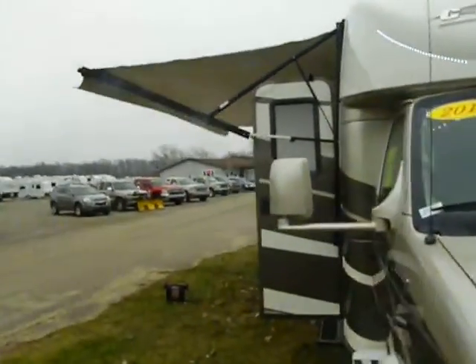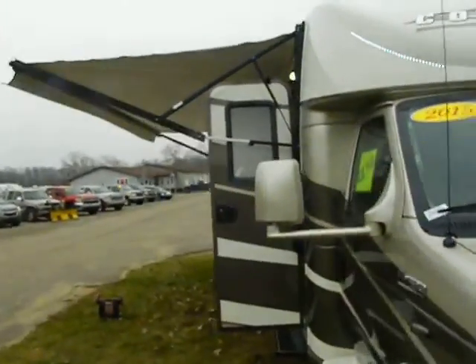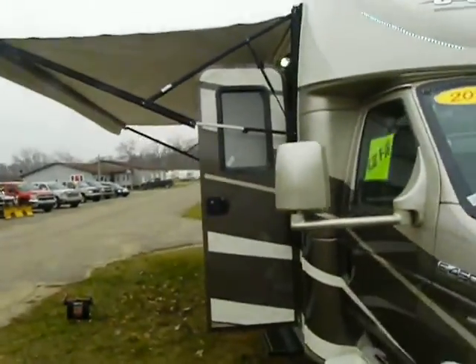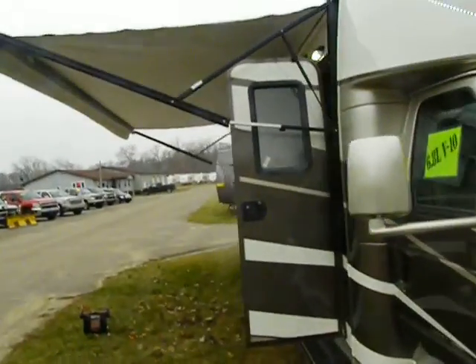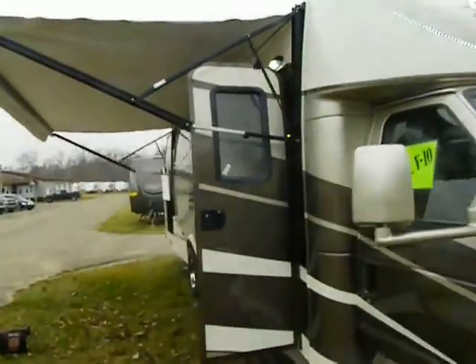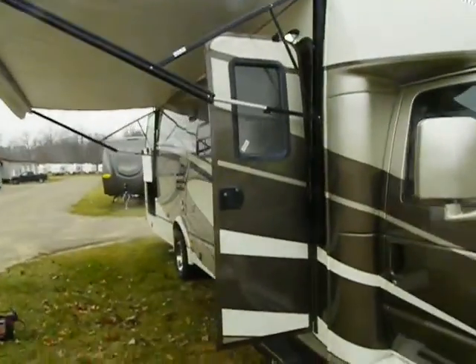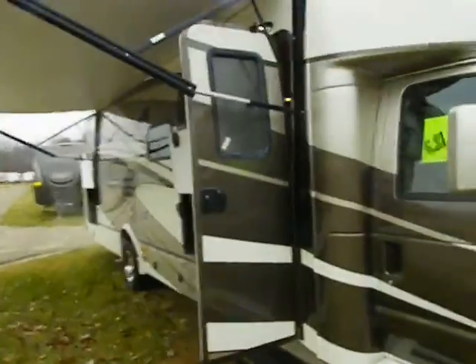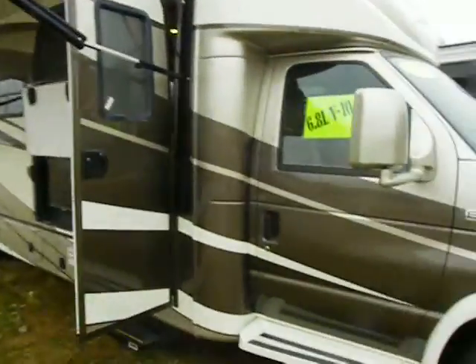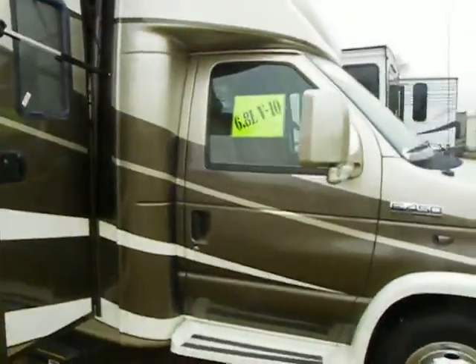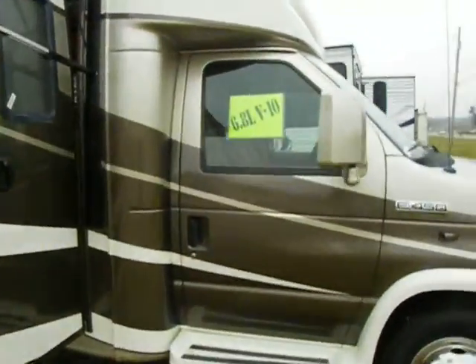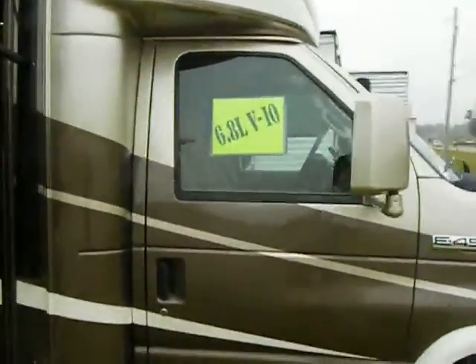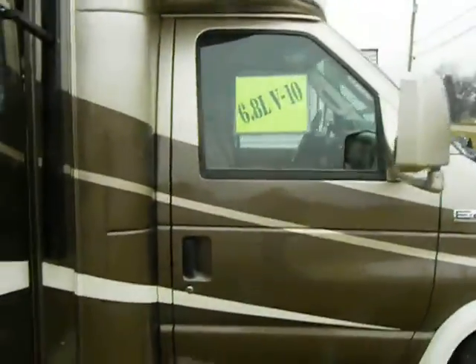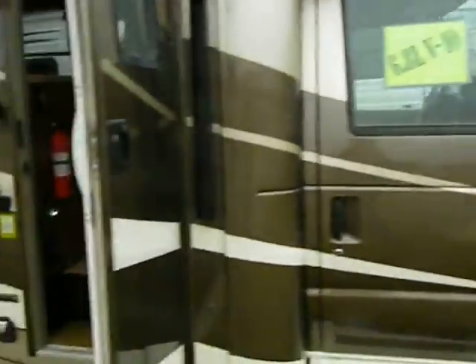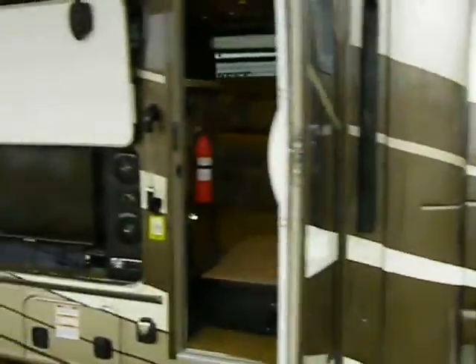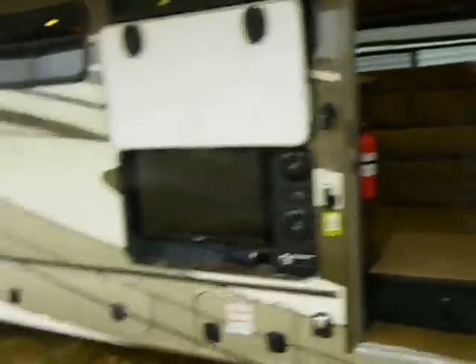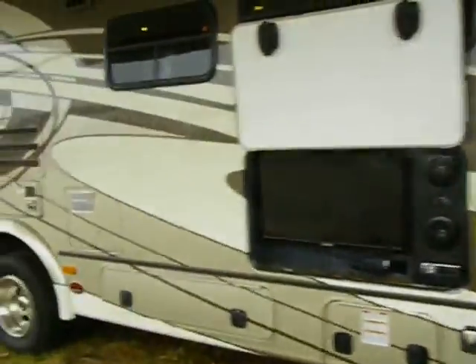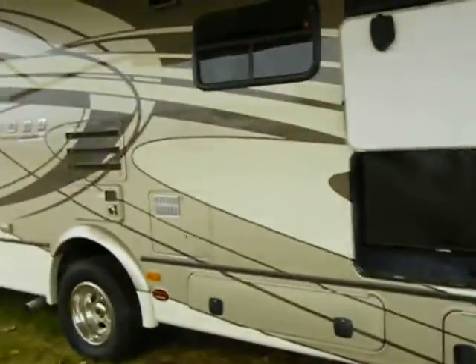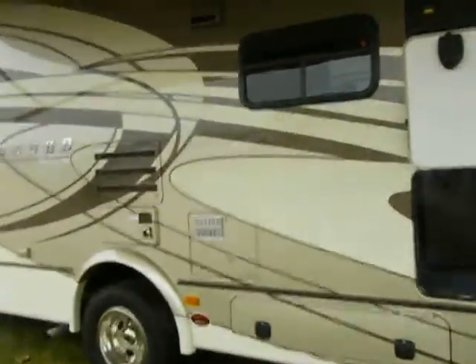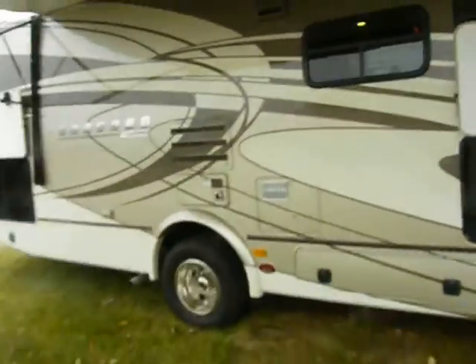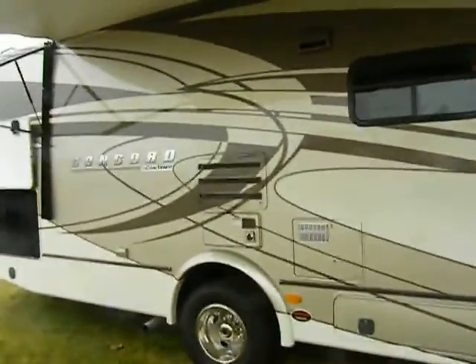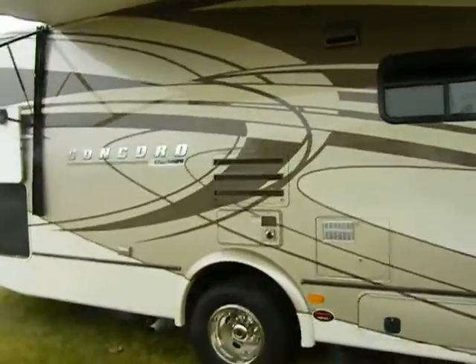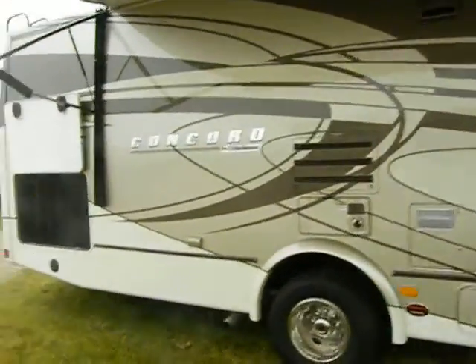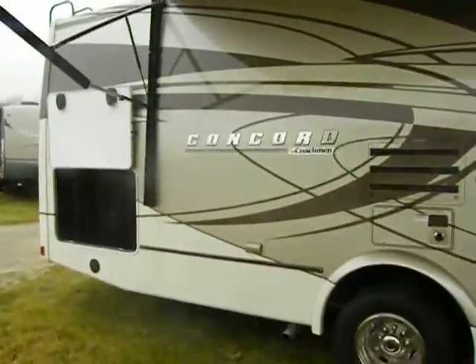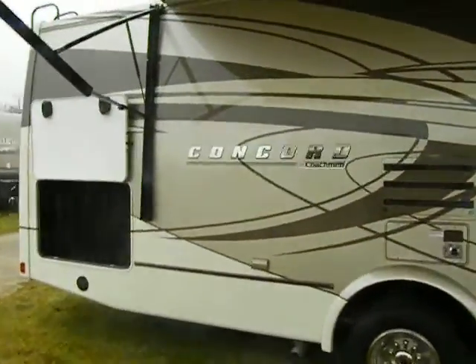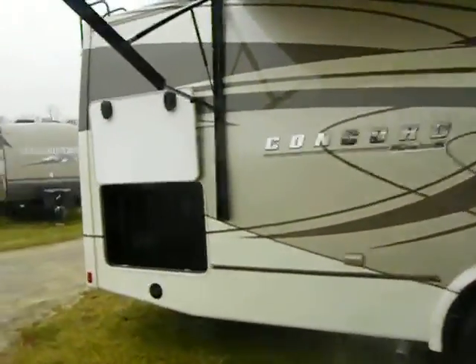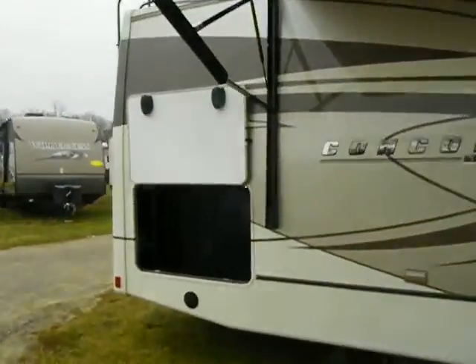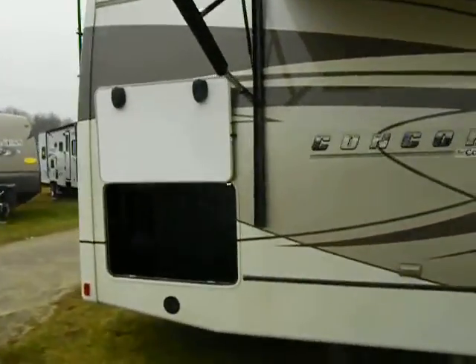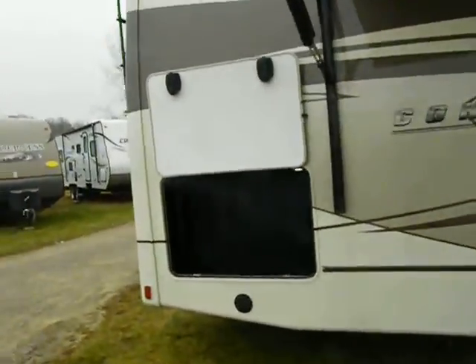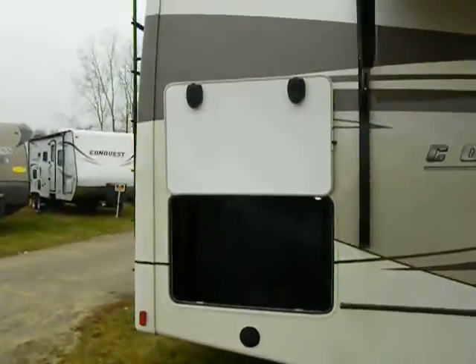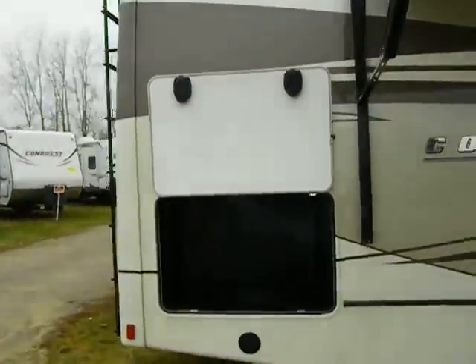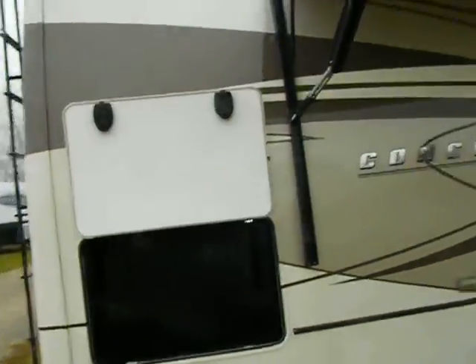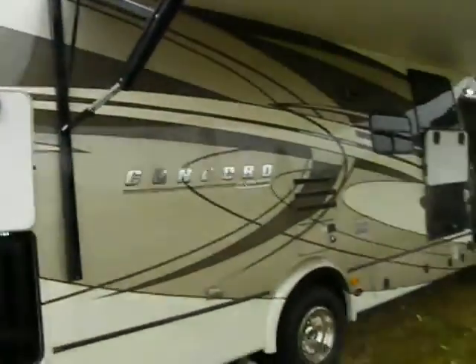This model is a 300DS with two slides, 33 feet long, with a 19-foot power patio awning.